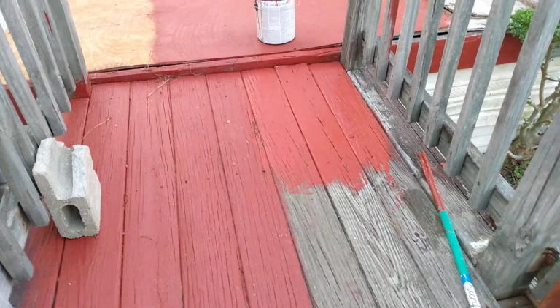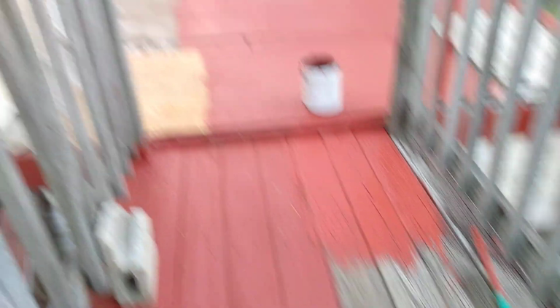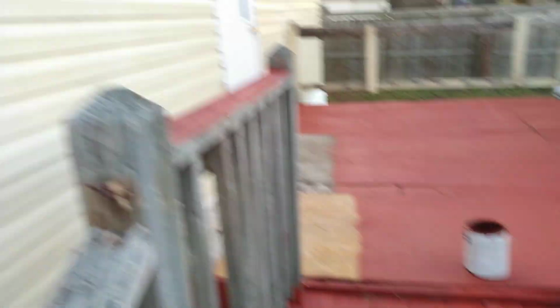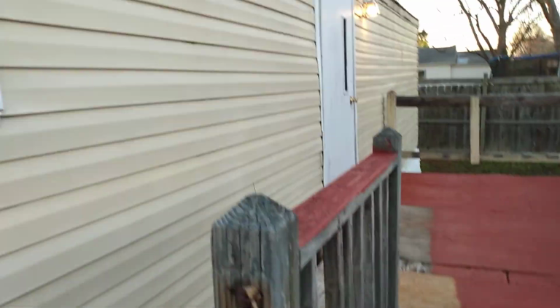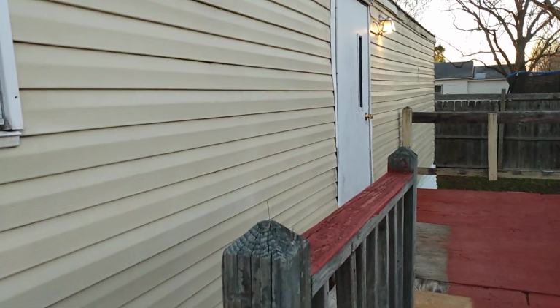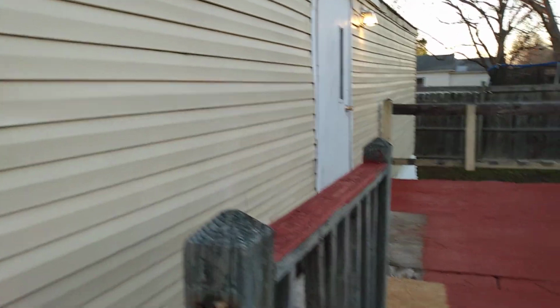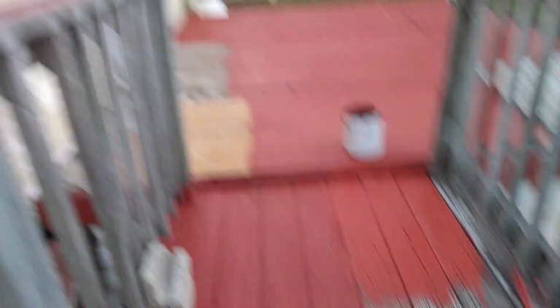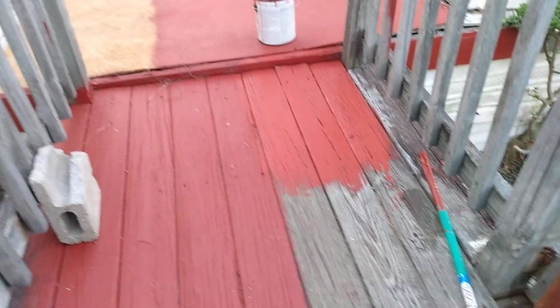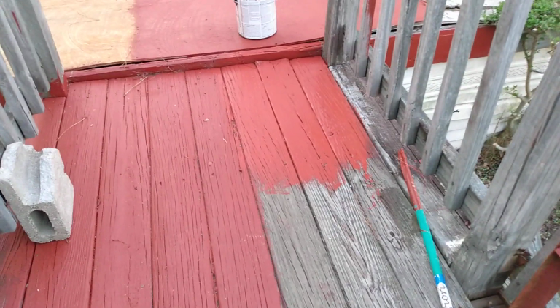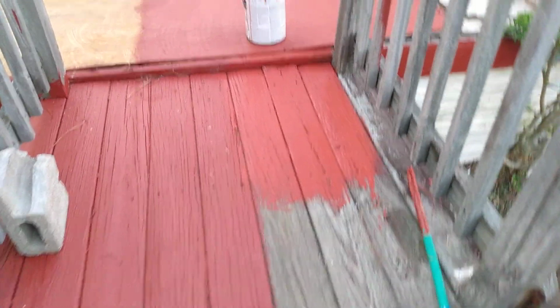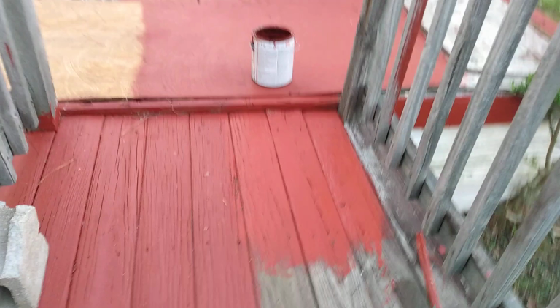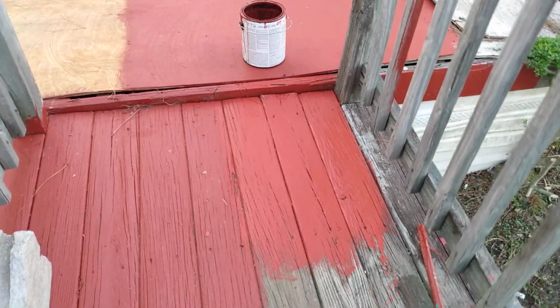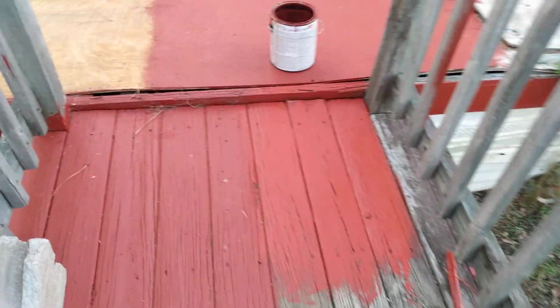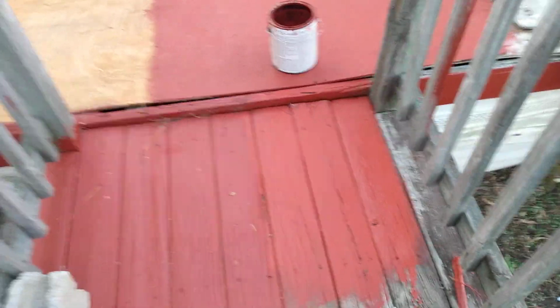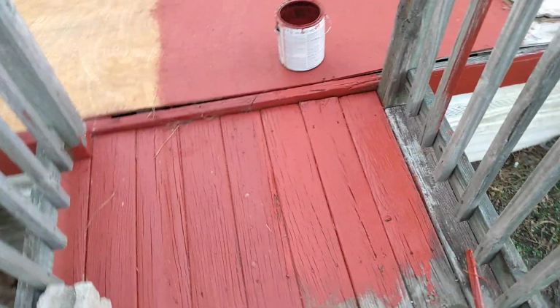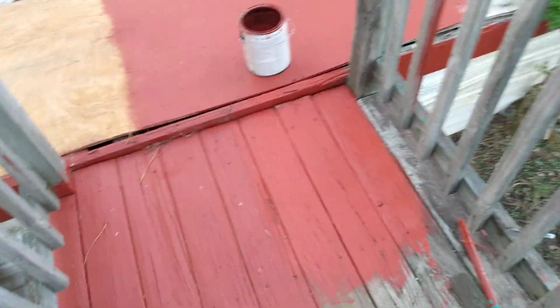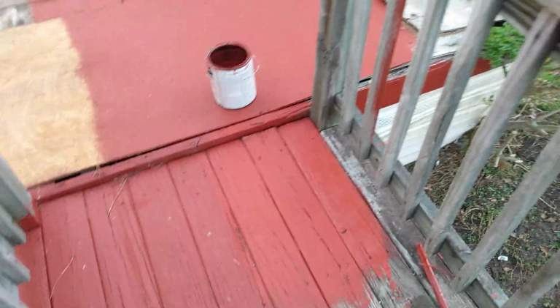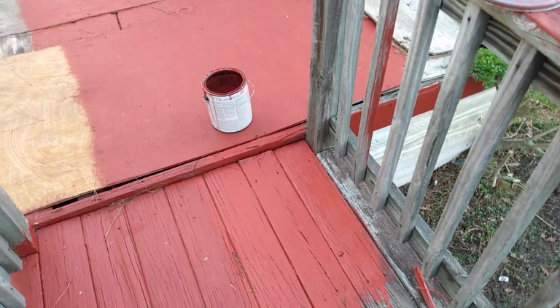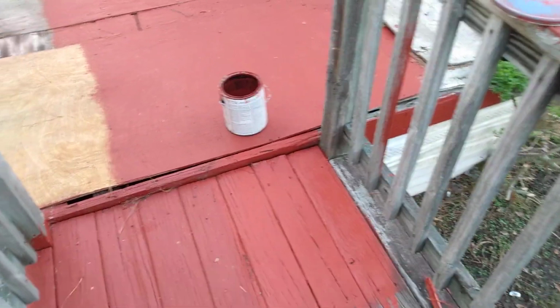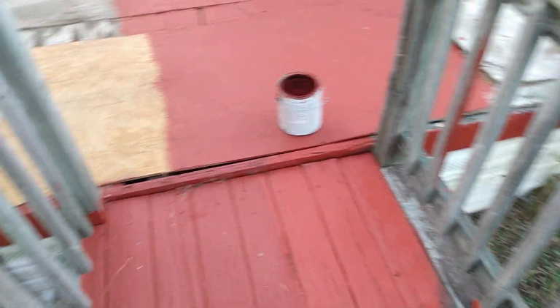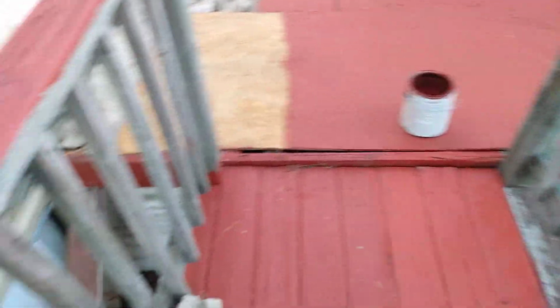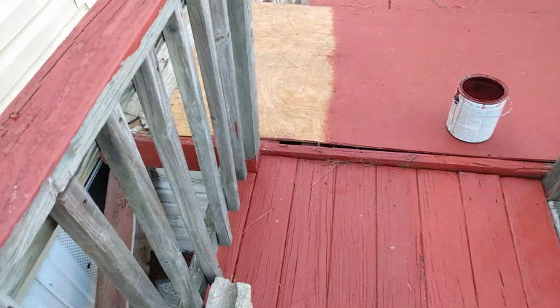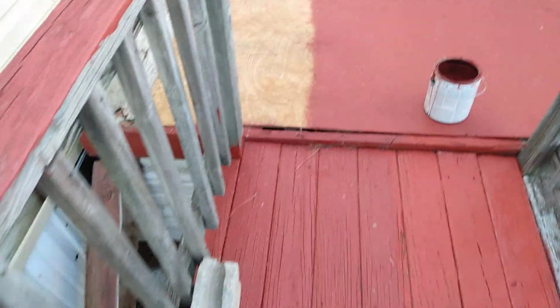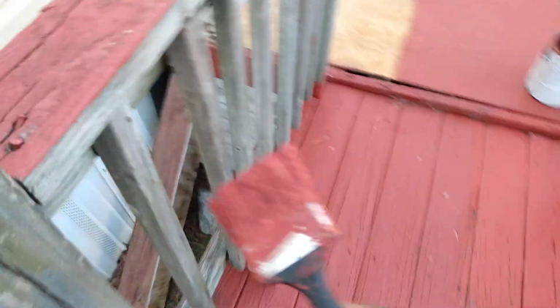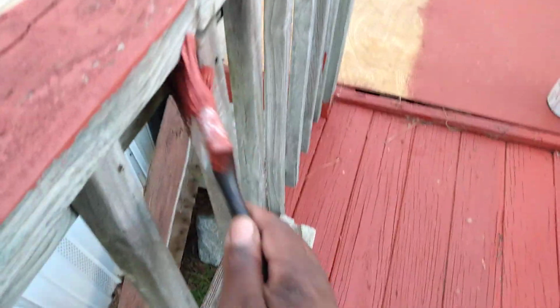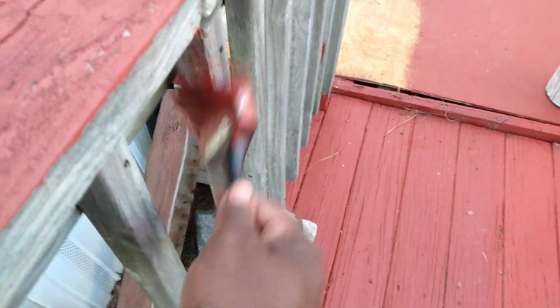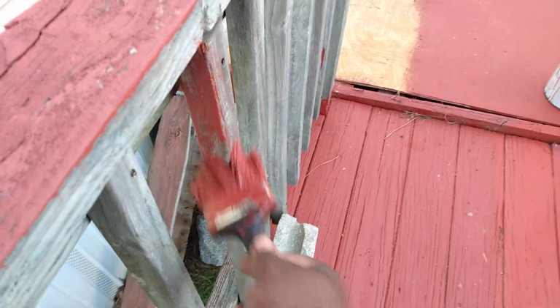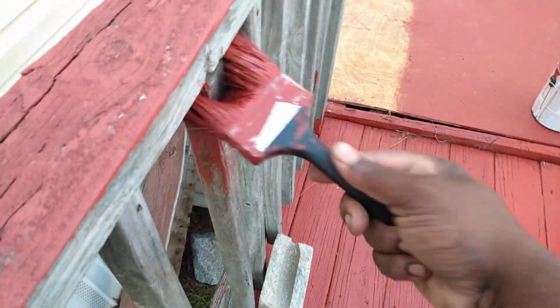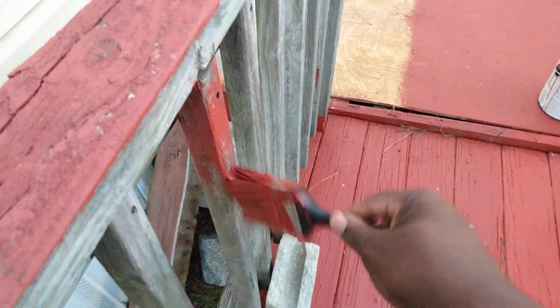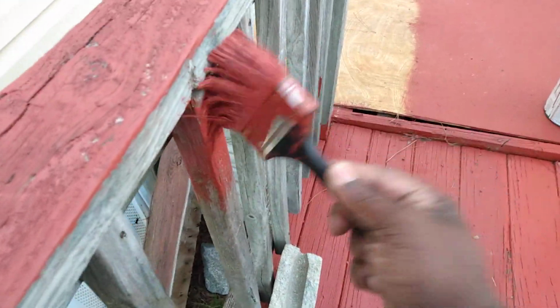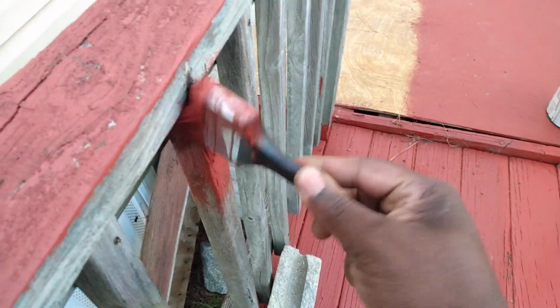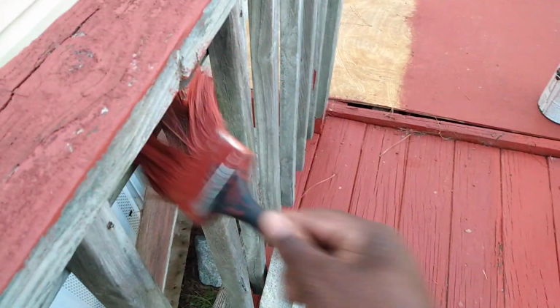Burgundy against beige — trying to get it right. Just want to hit y'all with a quick video. Gotta get back to work, man — gotta paint all these rails and stuff. They gotta be painted burgundy.